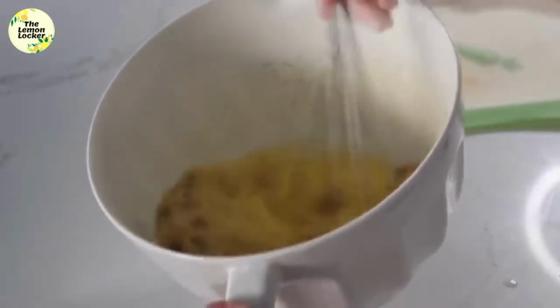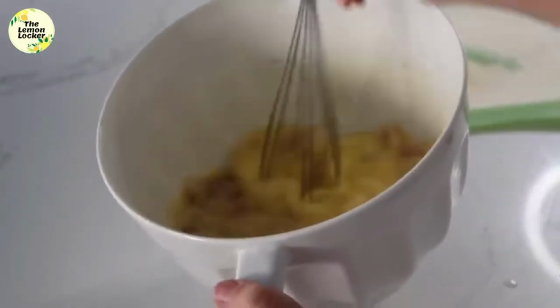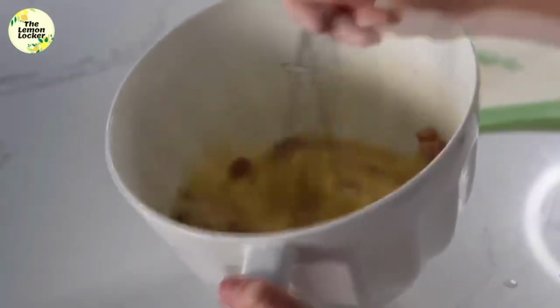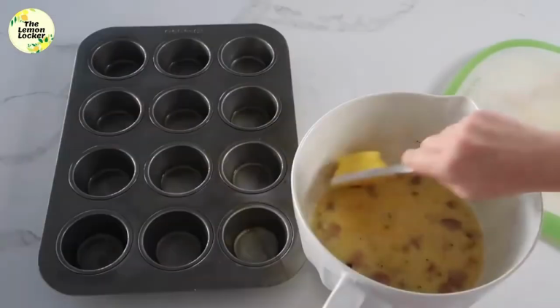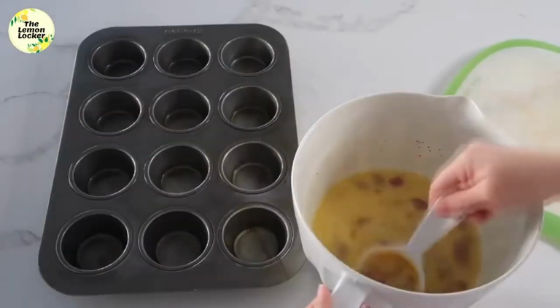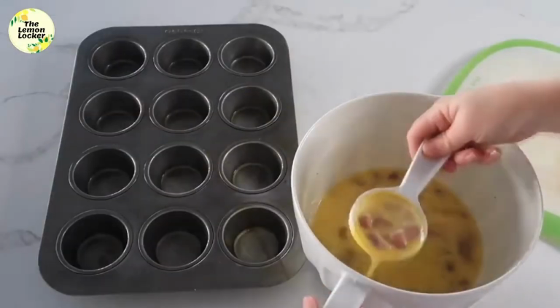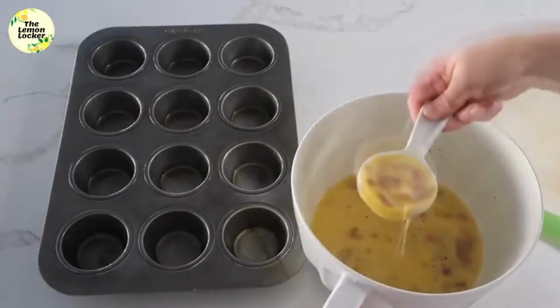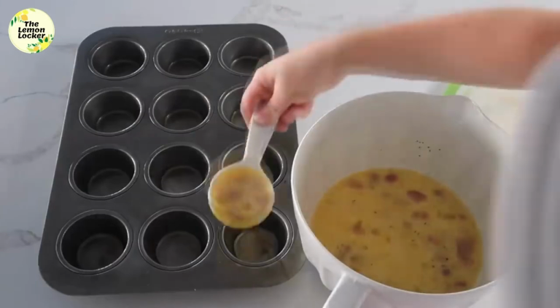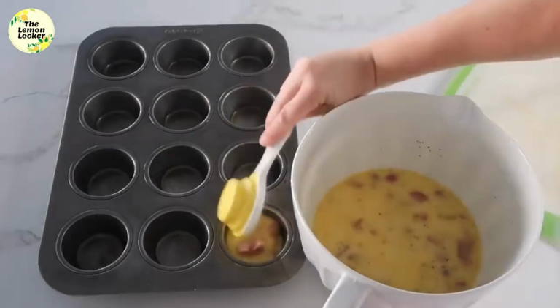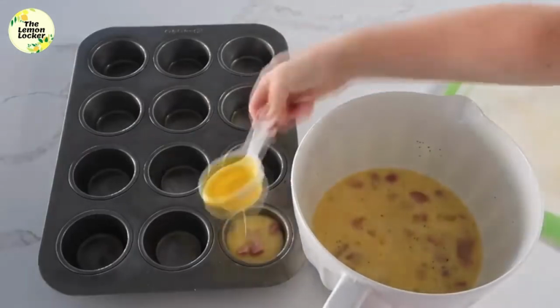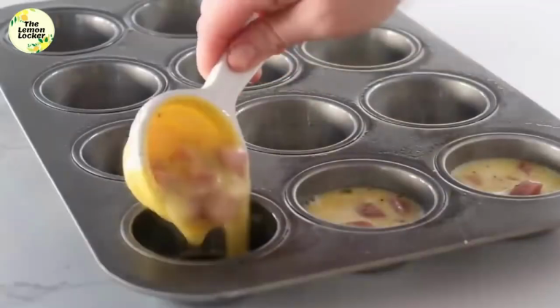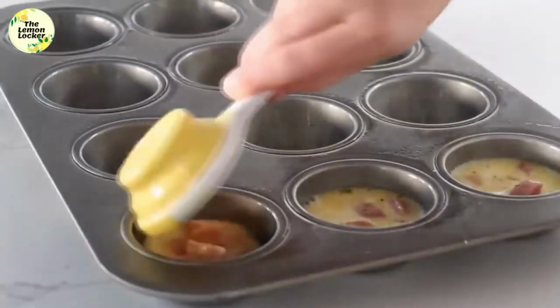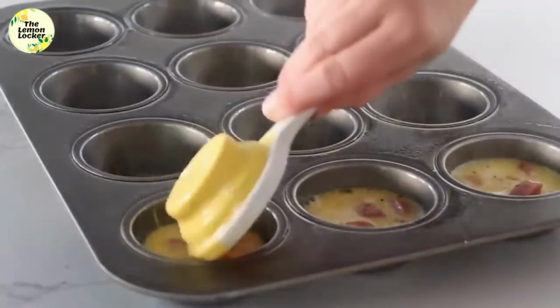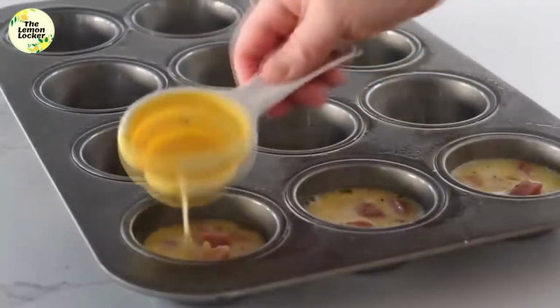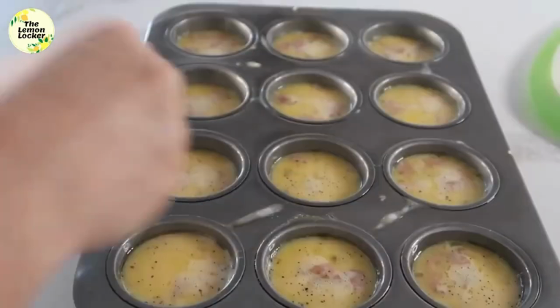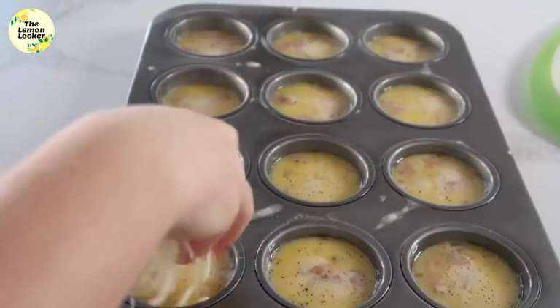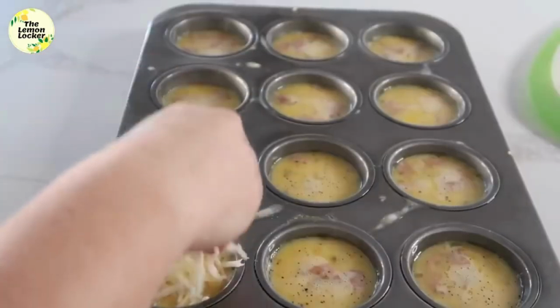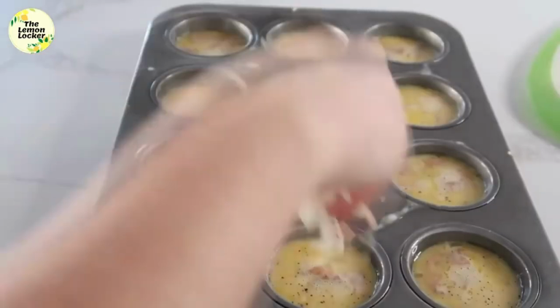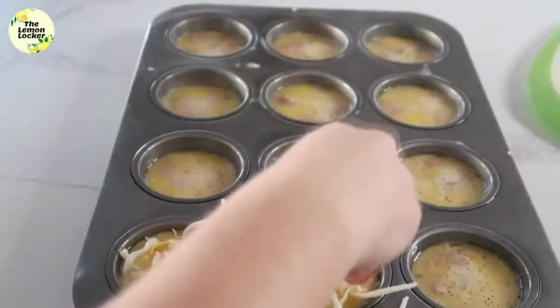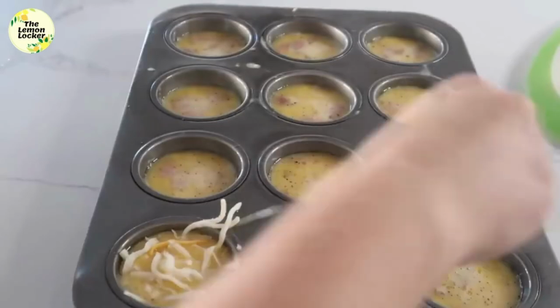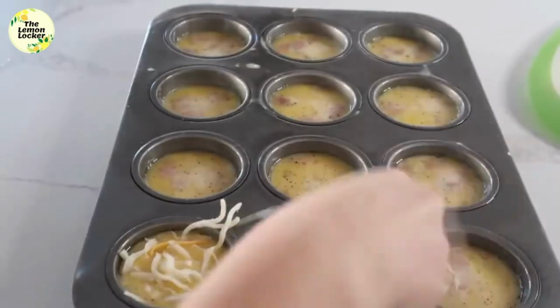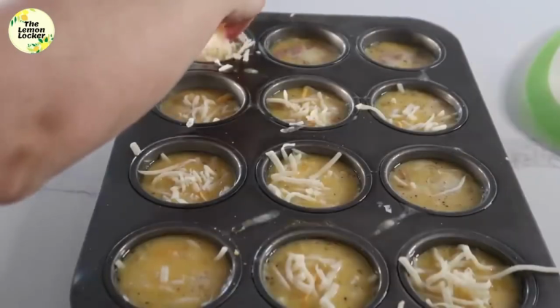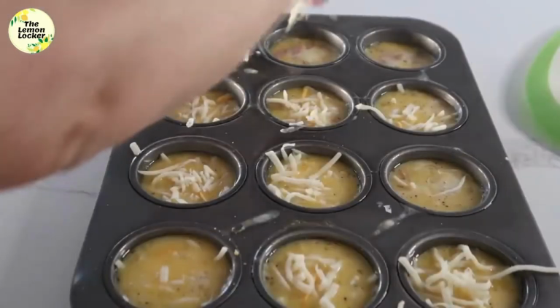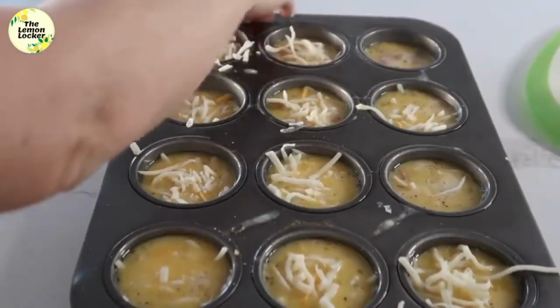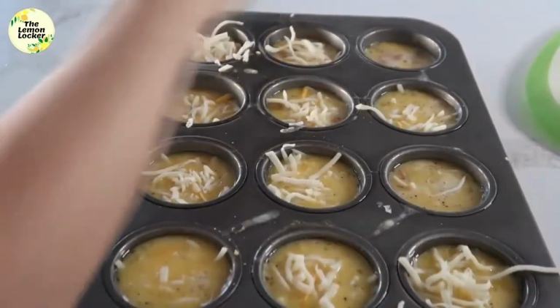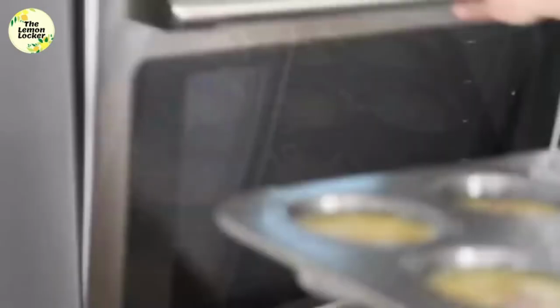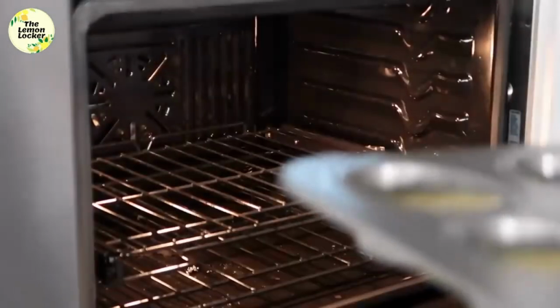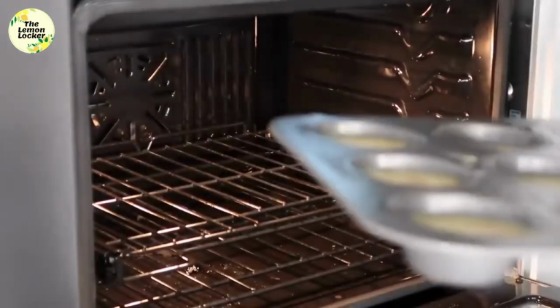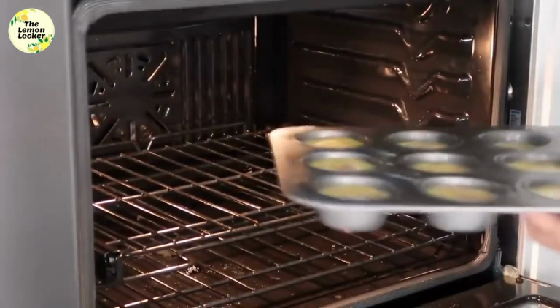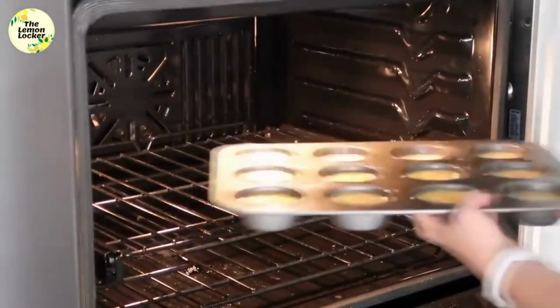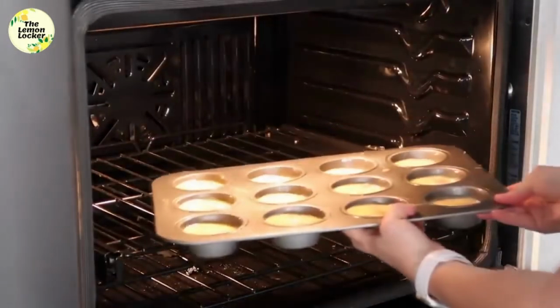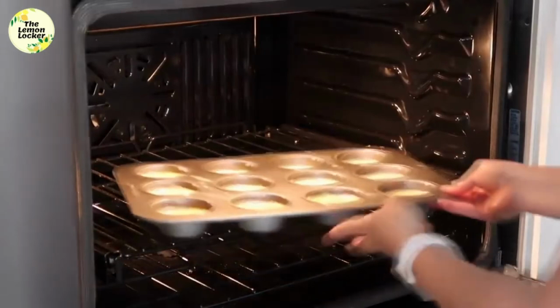I'm using a quarter-cup measuring cup to dump it right into a mini muffin pan. Next, go ahead and sprinkle your favorite cheese on top. Preheat your oven to 350 degrees and put the muffin tin right into it.